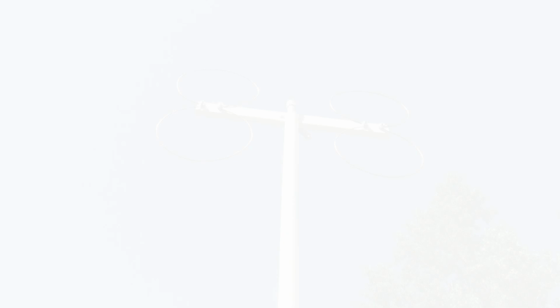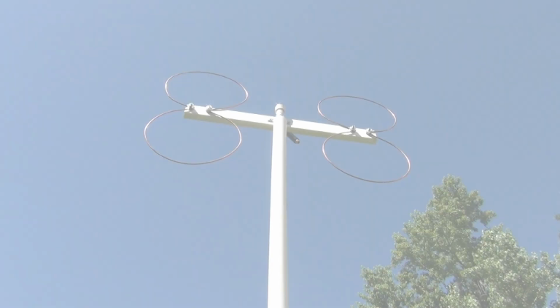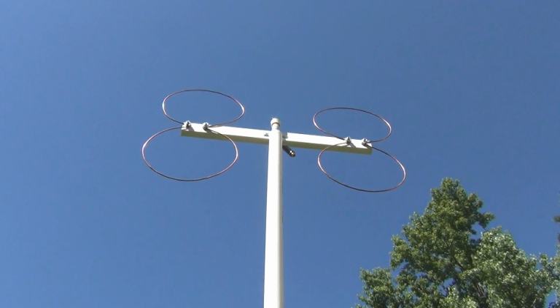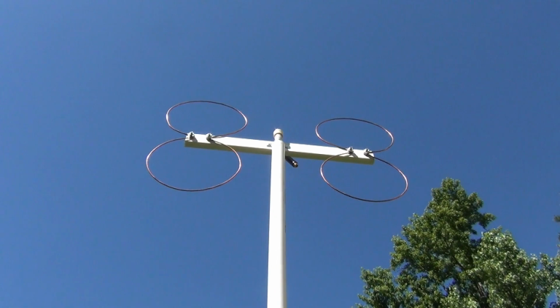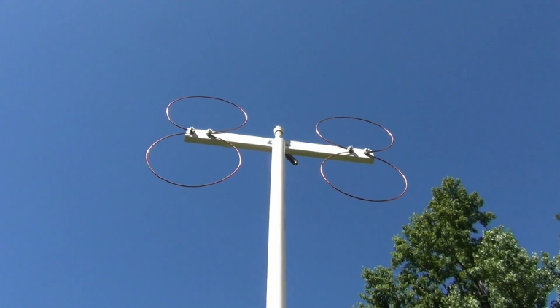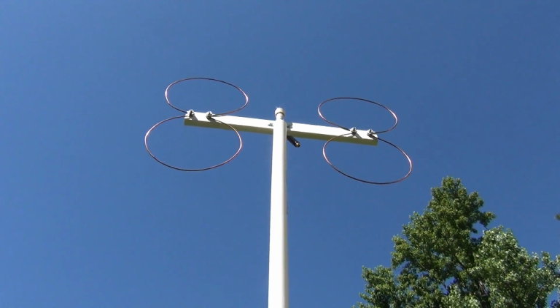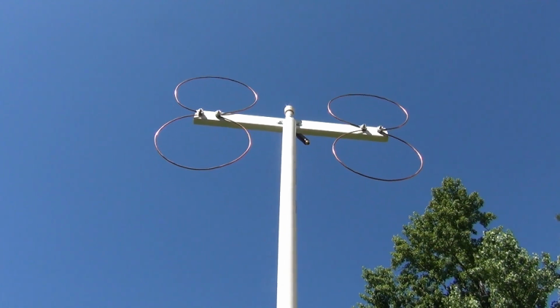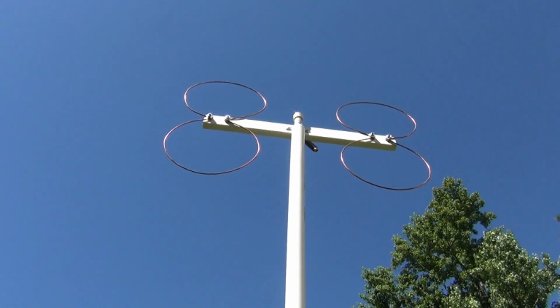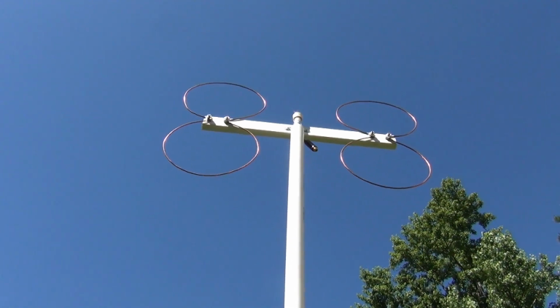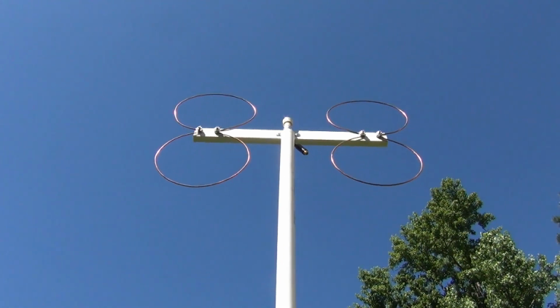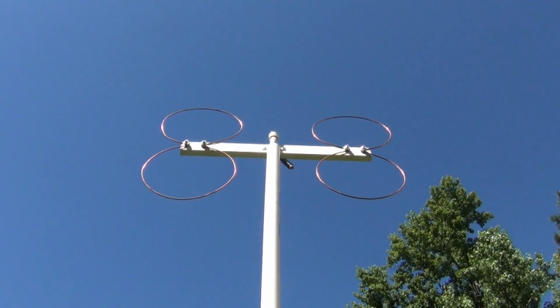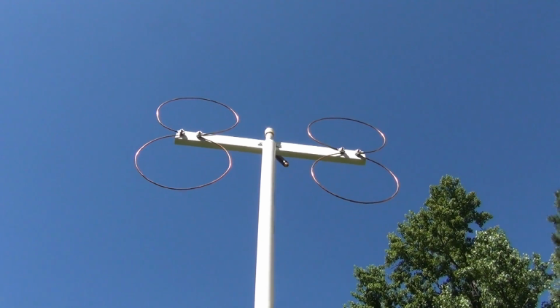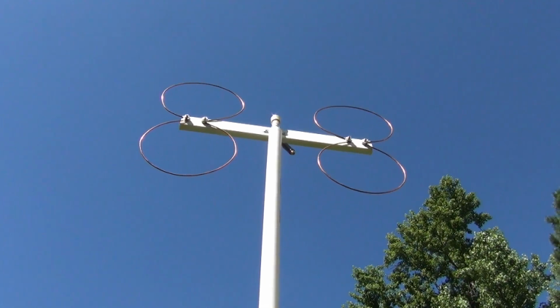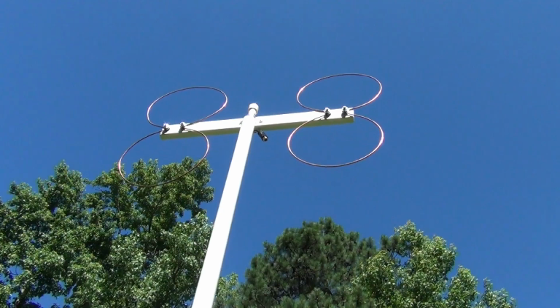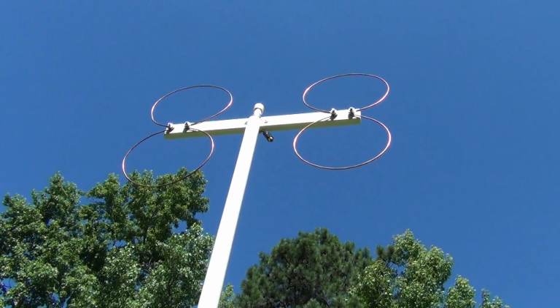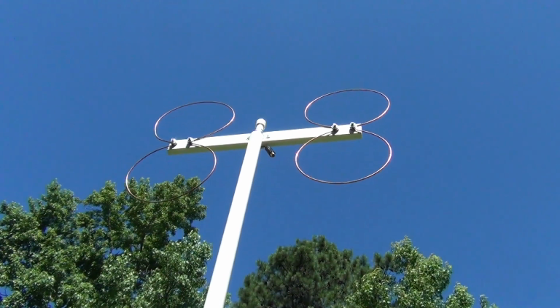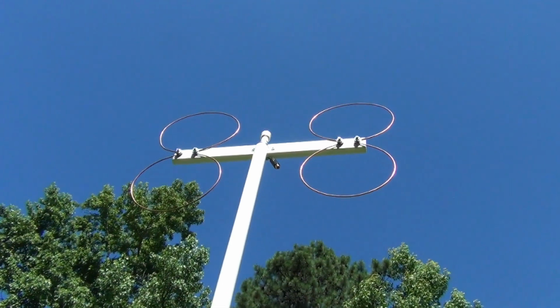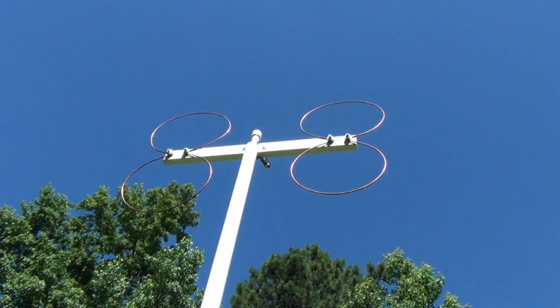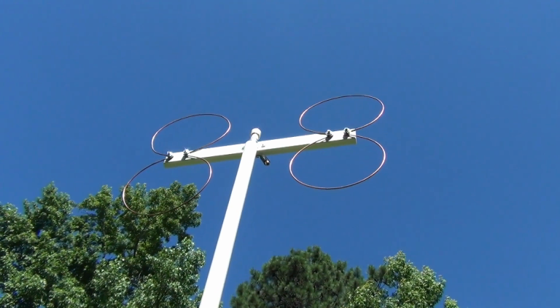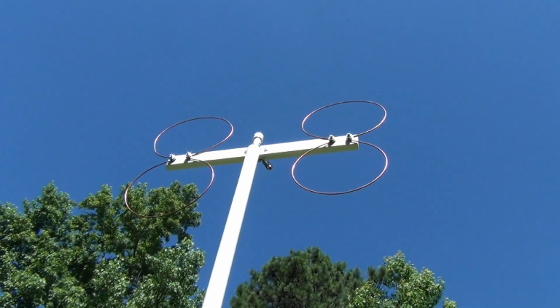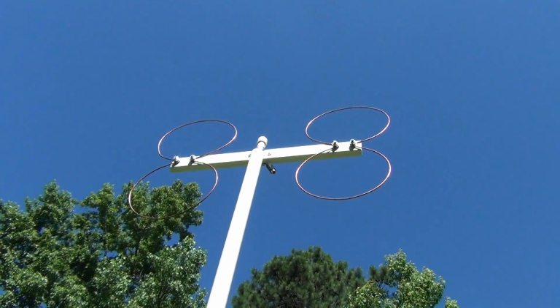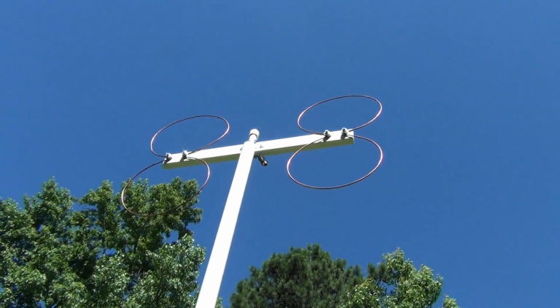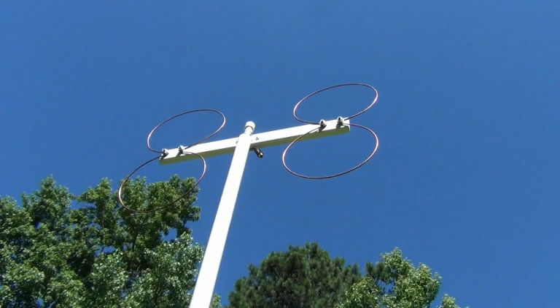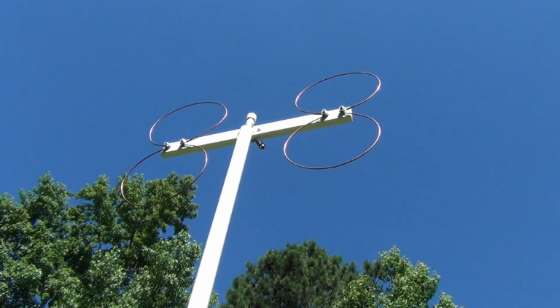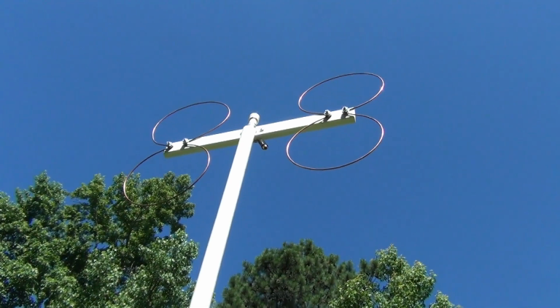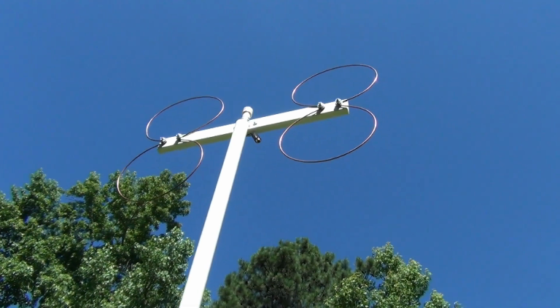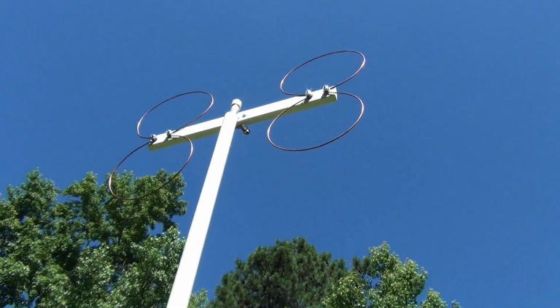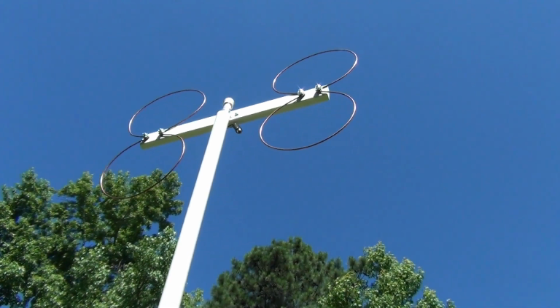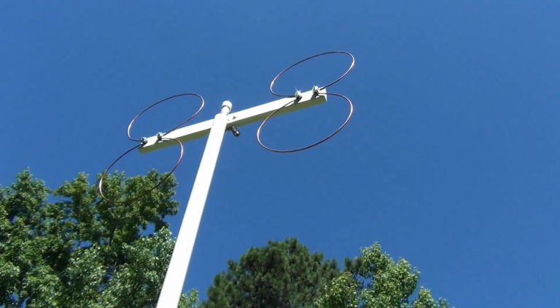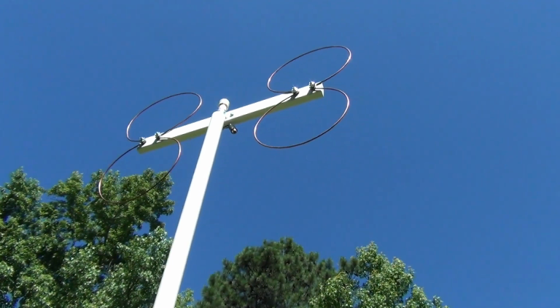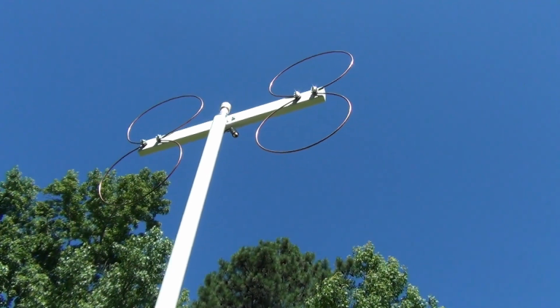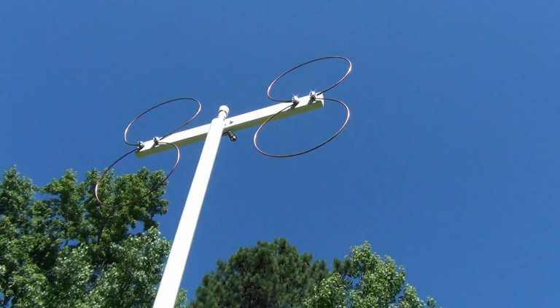Here is my latest TV antenna. For obvious reasons, I call it the Quad Hoop Antenna. It's easy to build and it does a great job of receiving over-the-air TV stations. Do you want one for yourself? Well, let's hop to it!